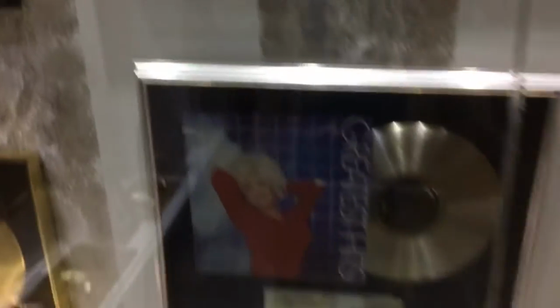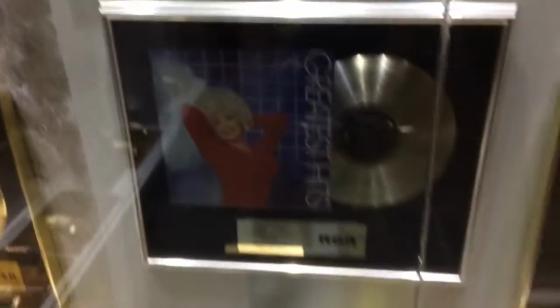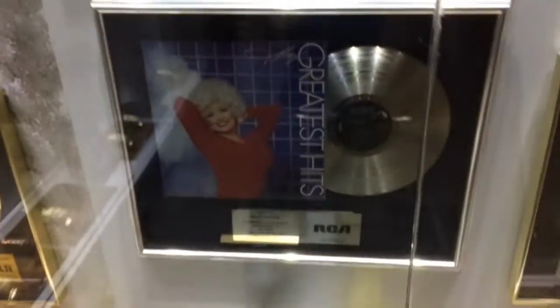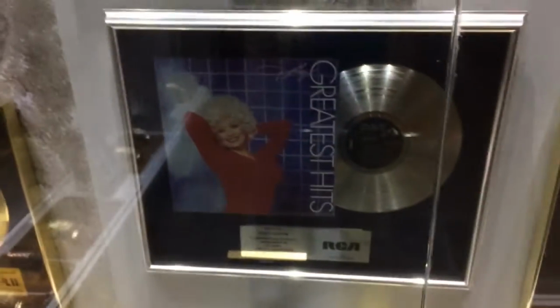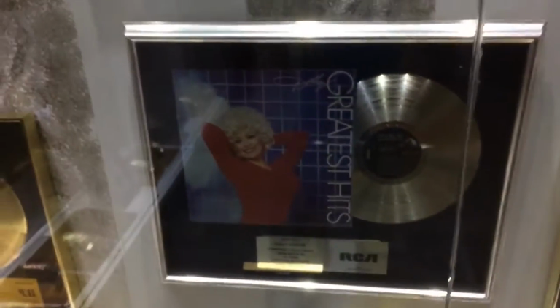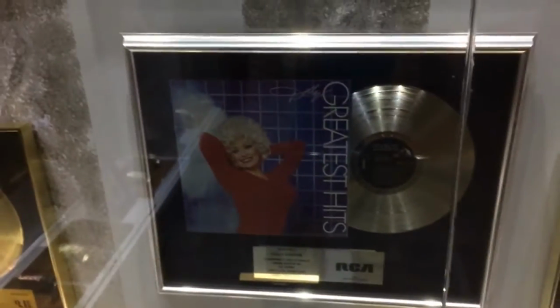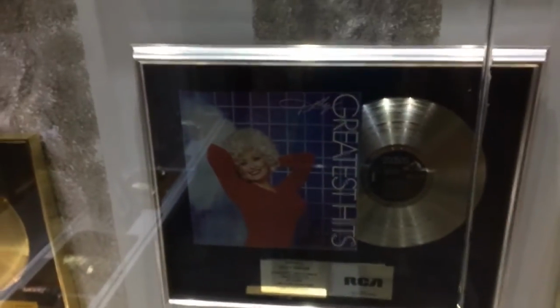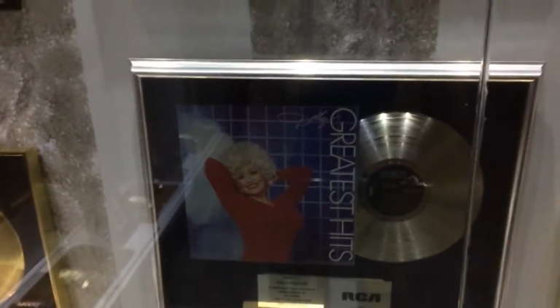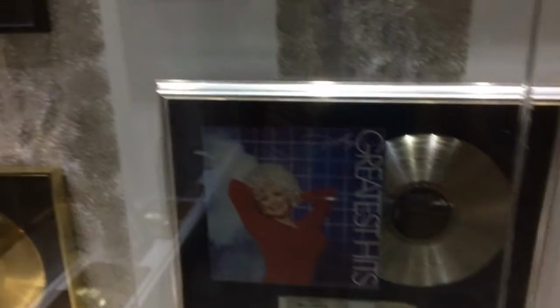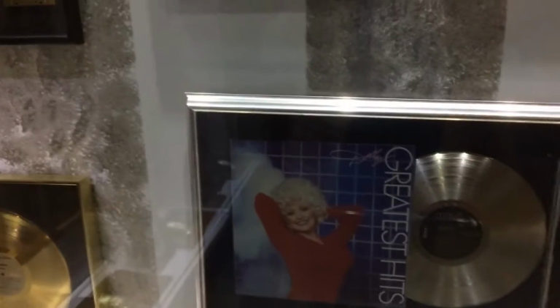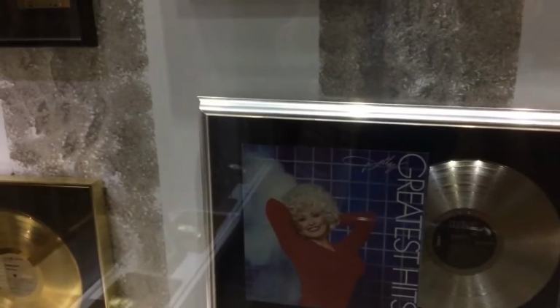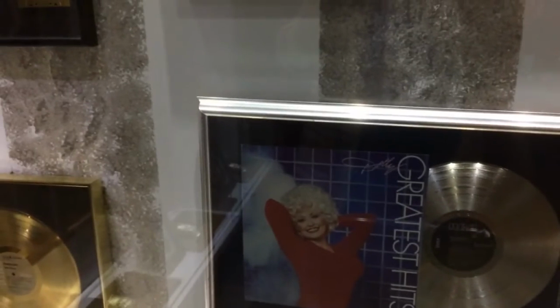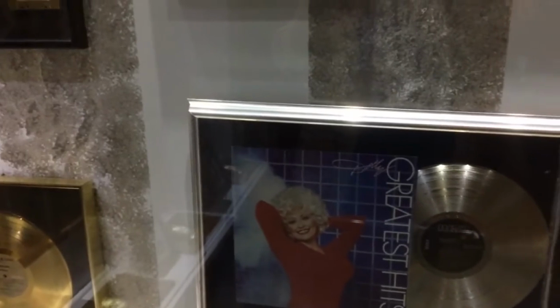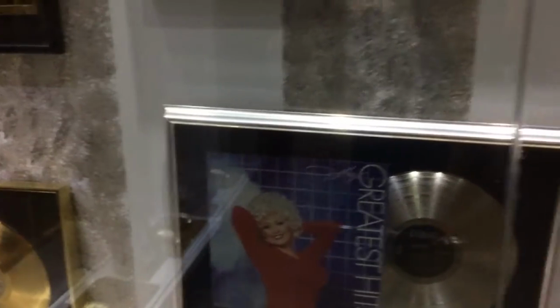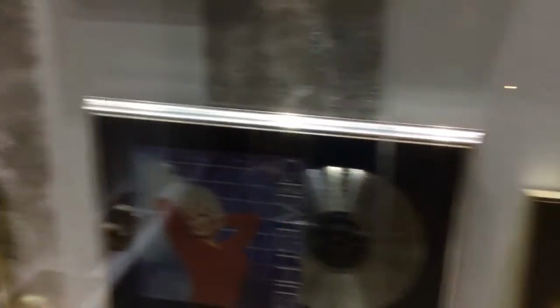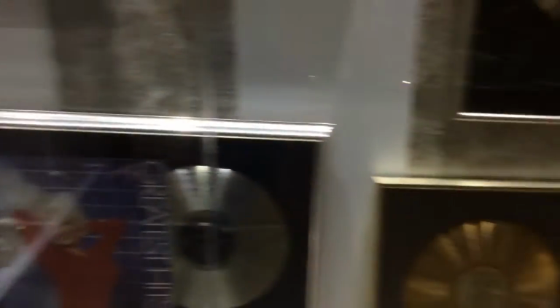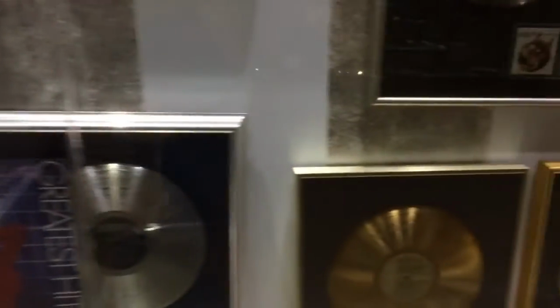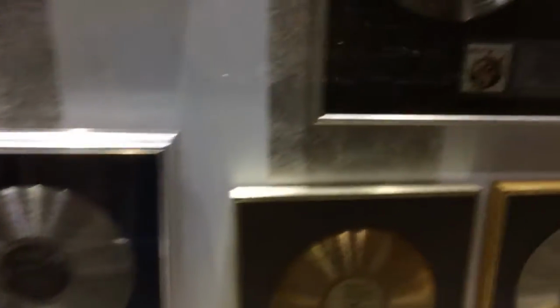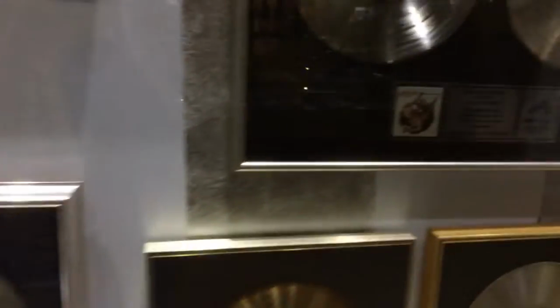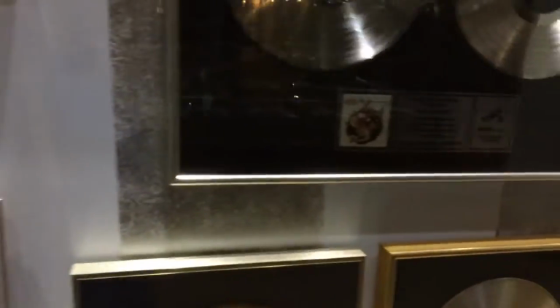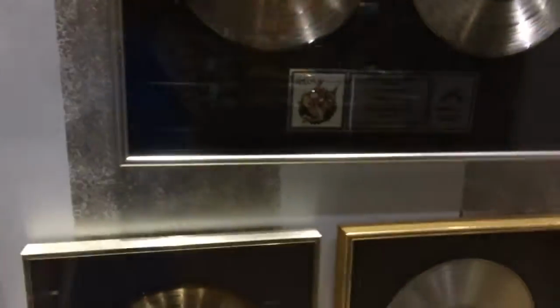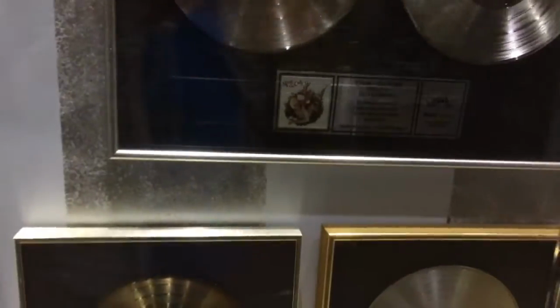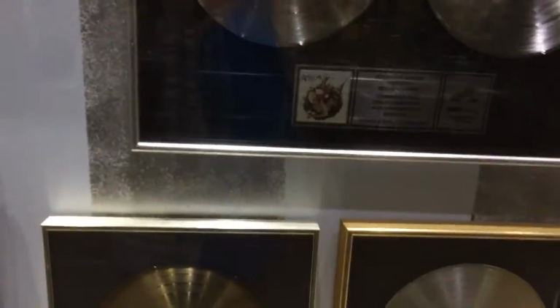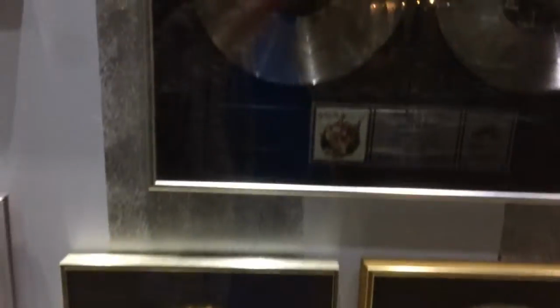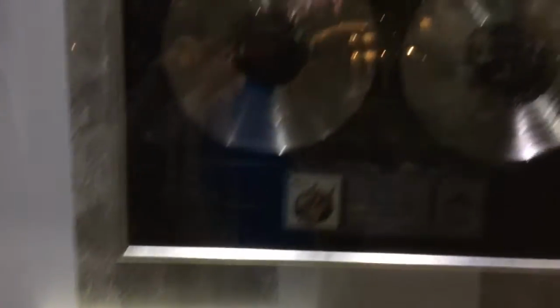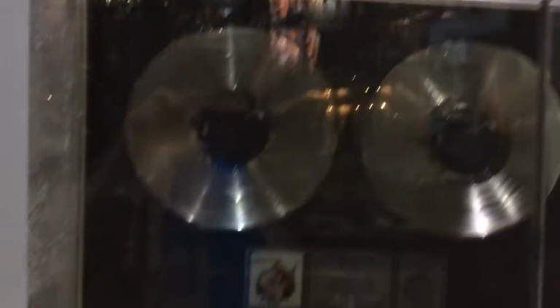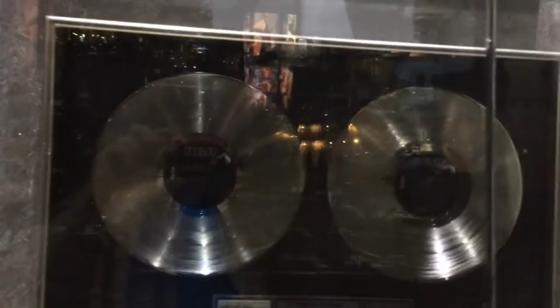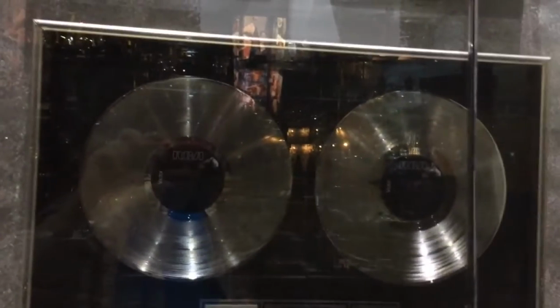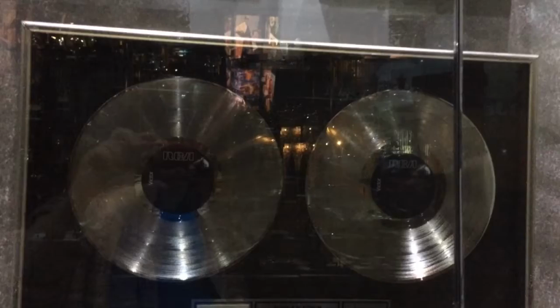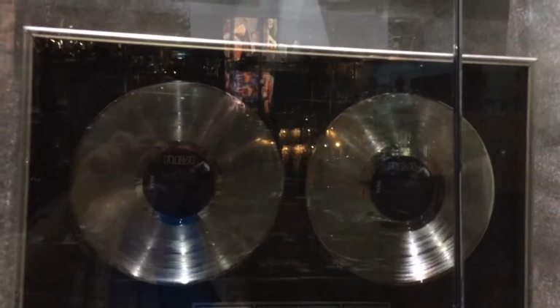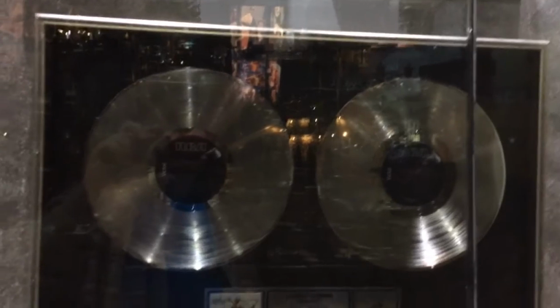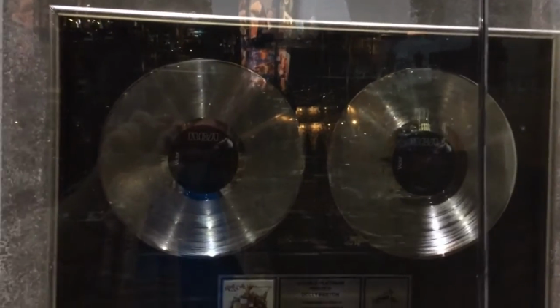There's one for Dolly's Greatest Hits — that's a platinum, I believe. And there's a double platinum. Yes, Dolly has won a lot of different awards.